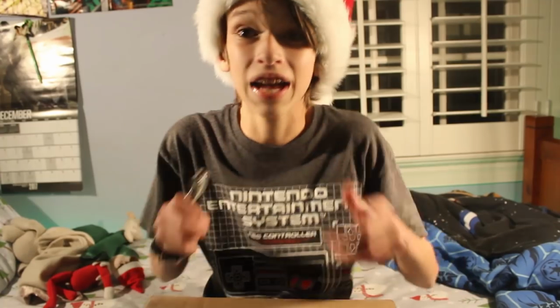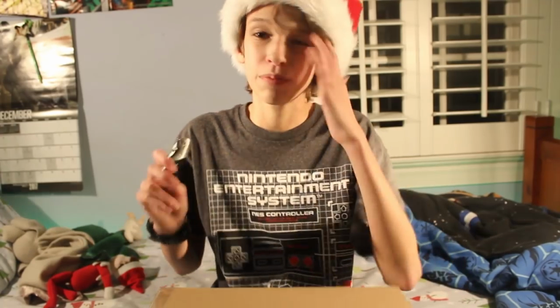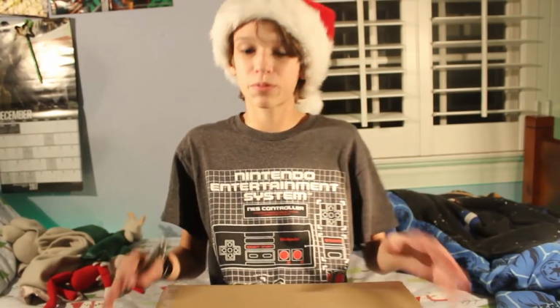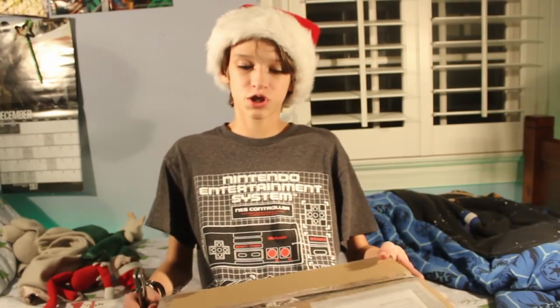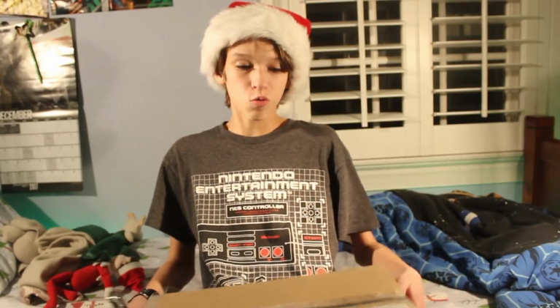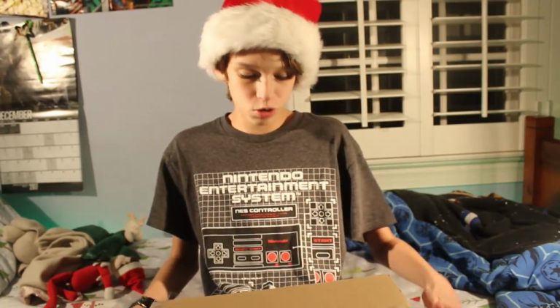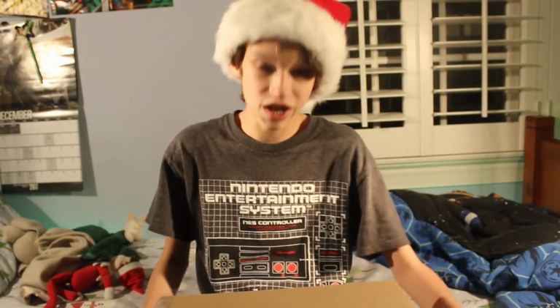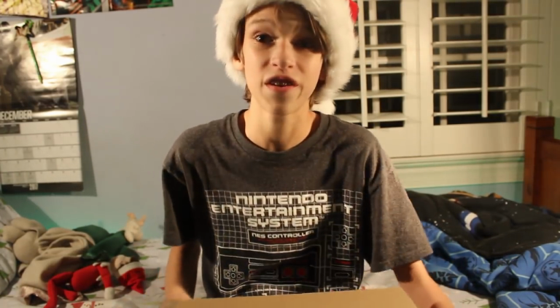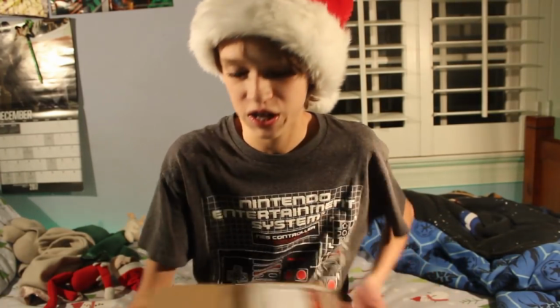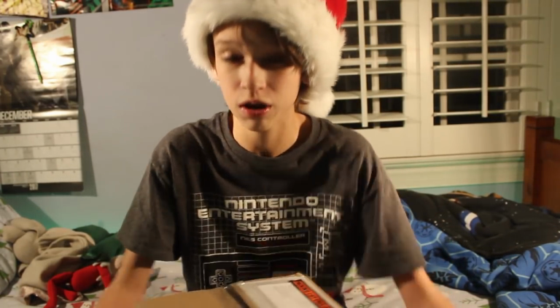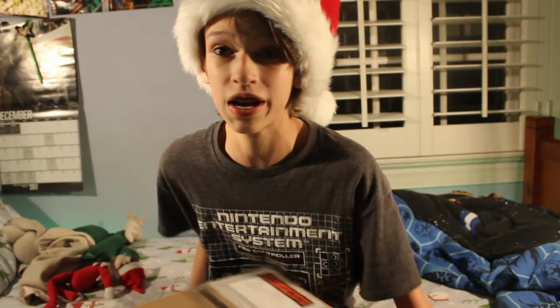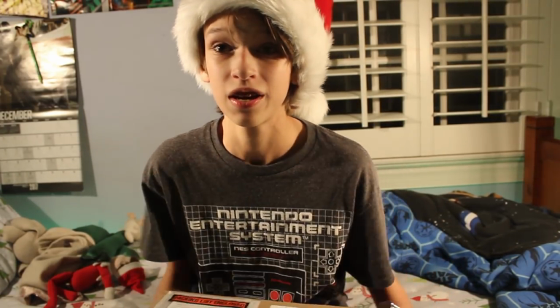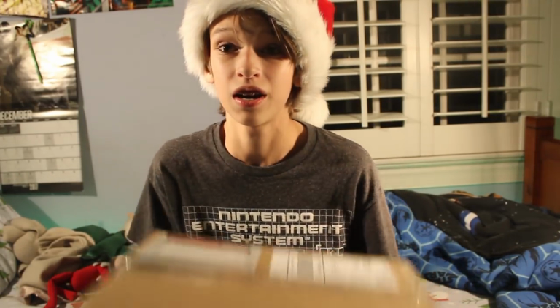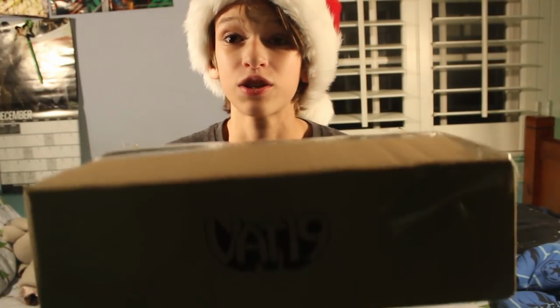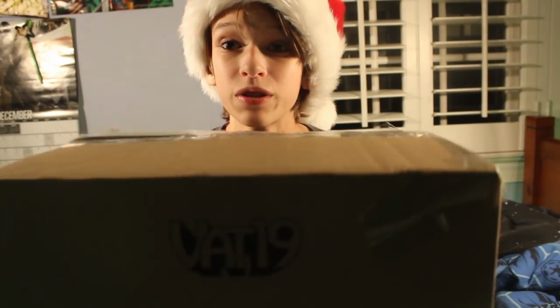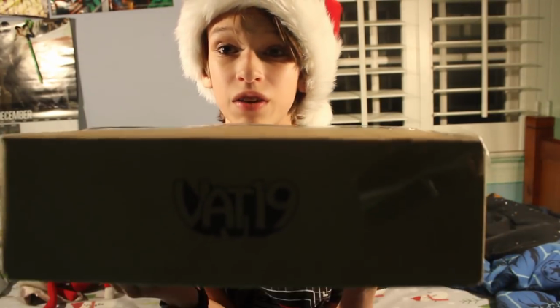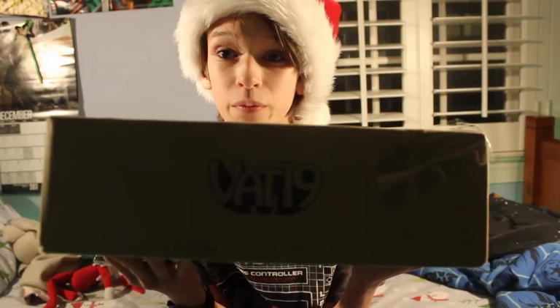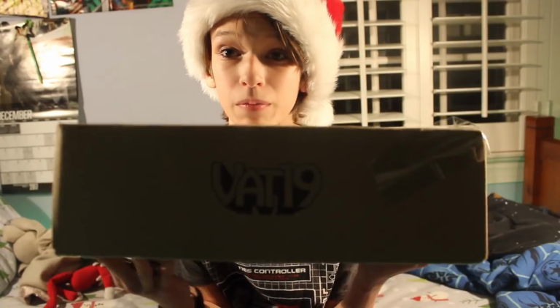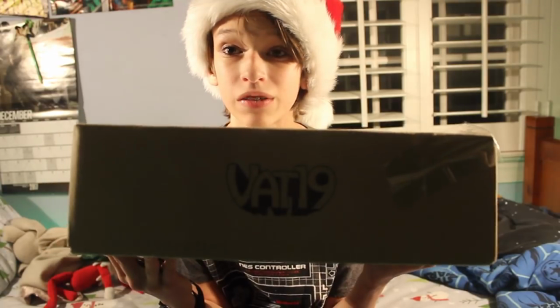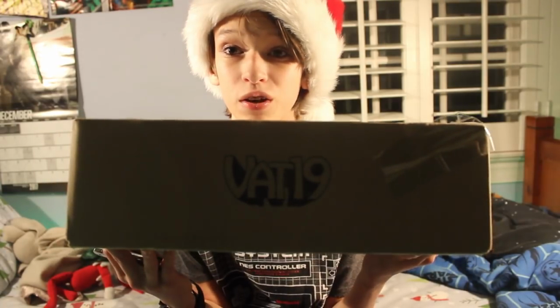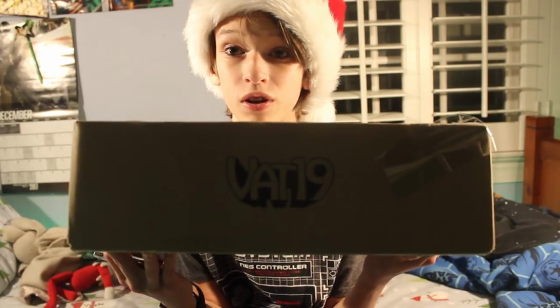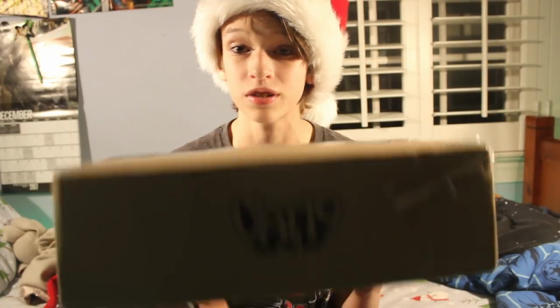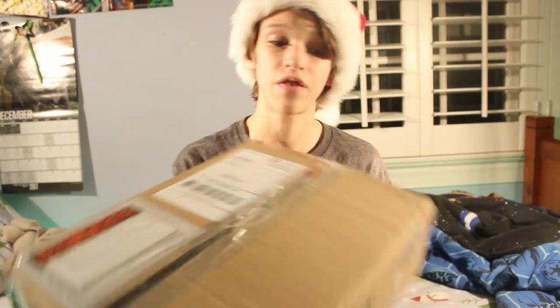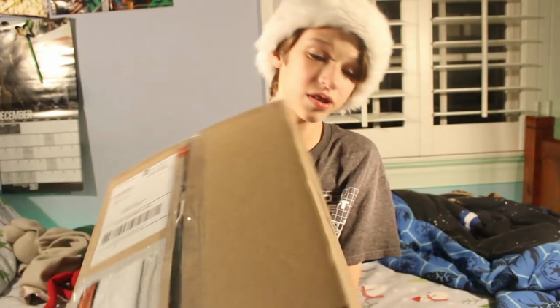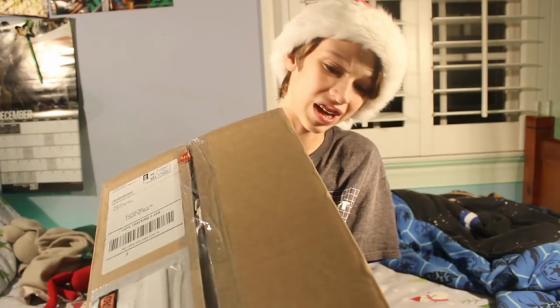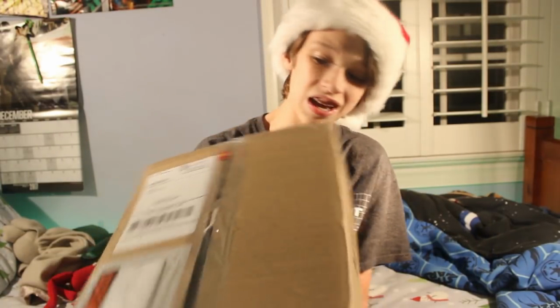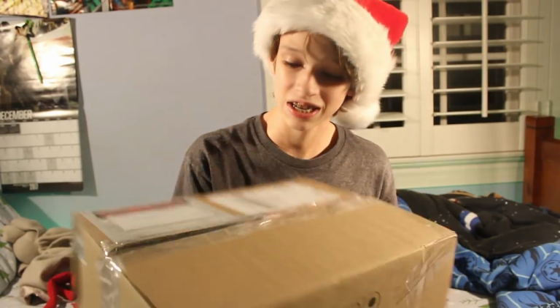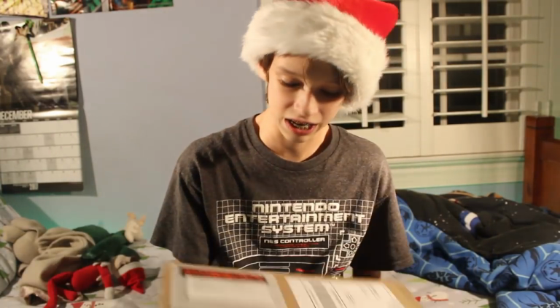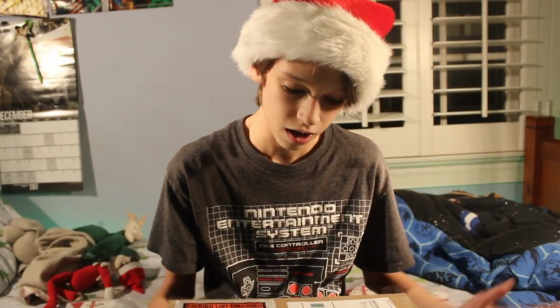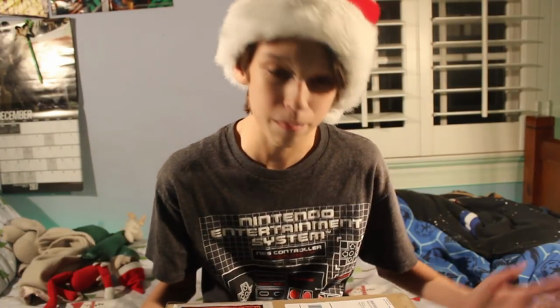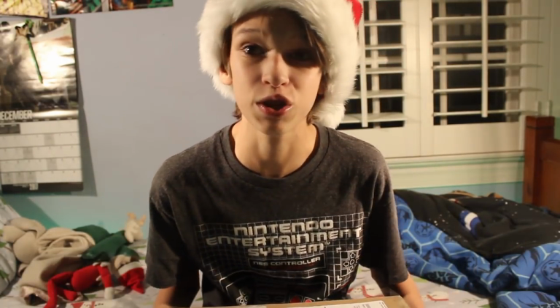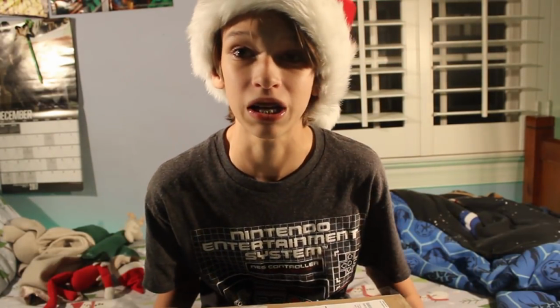Hey guys, Paperclip Productions here. Welcome to another video. It's Christmas Eve and I'm filming an unboxing video for this Vat19 mystery box.